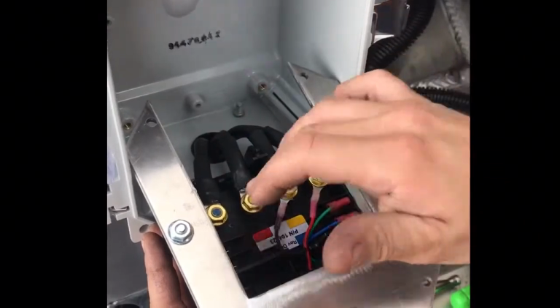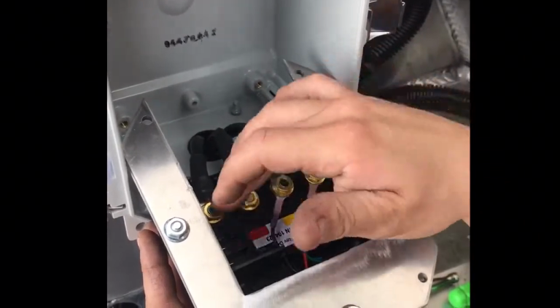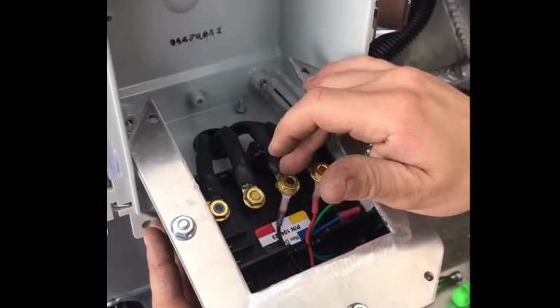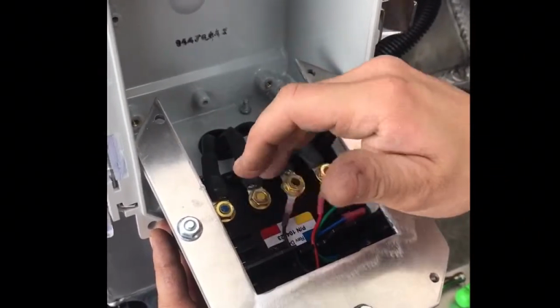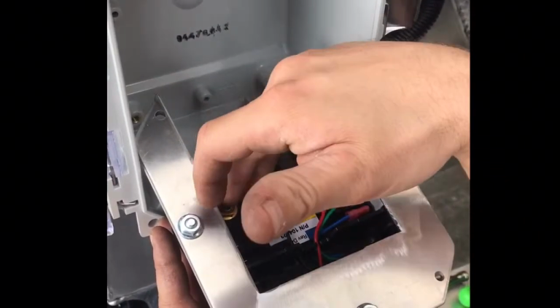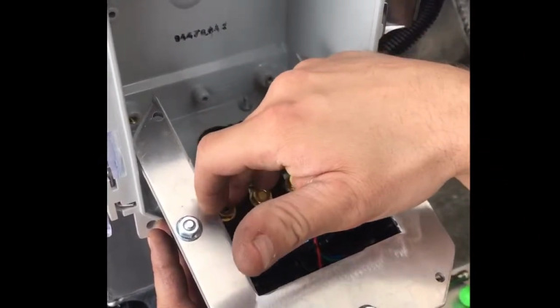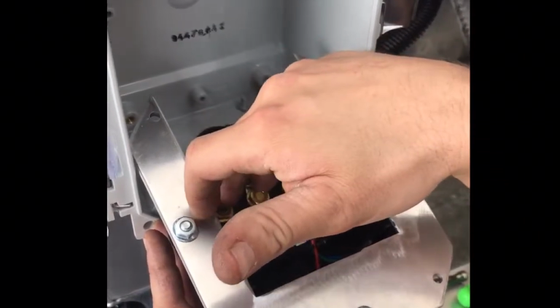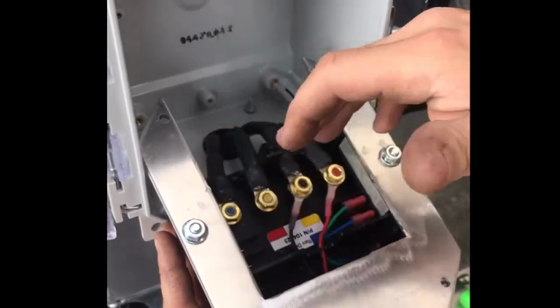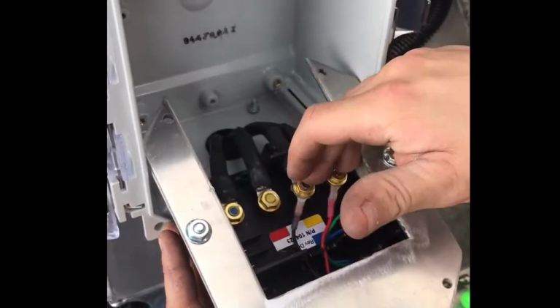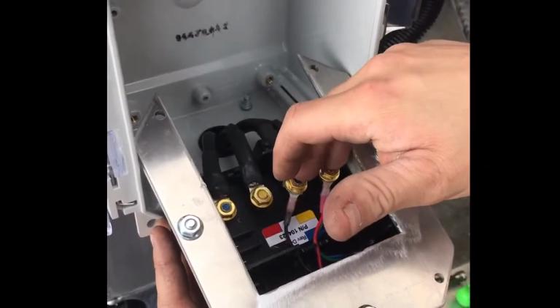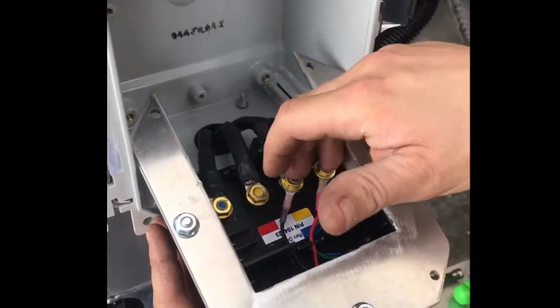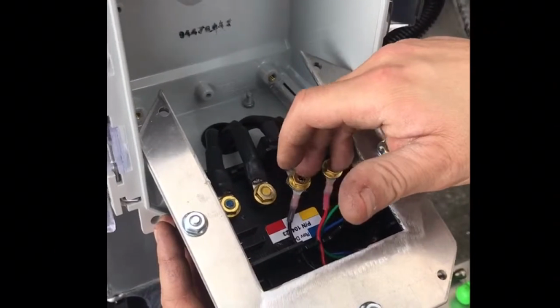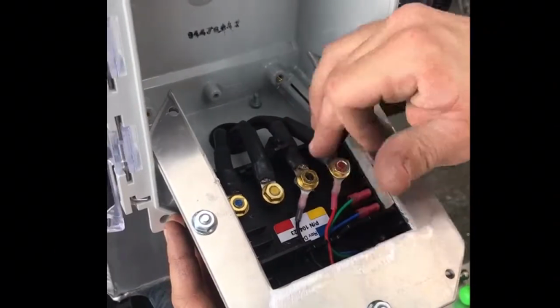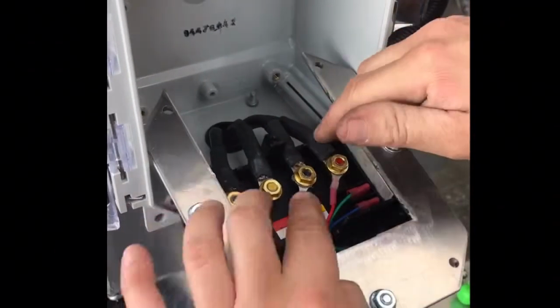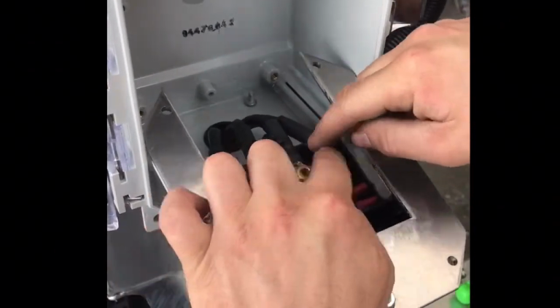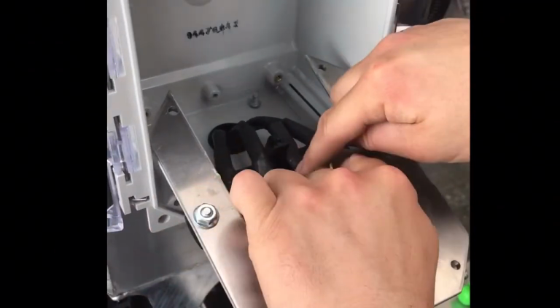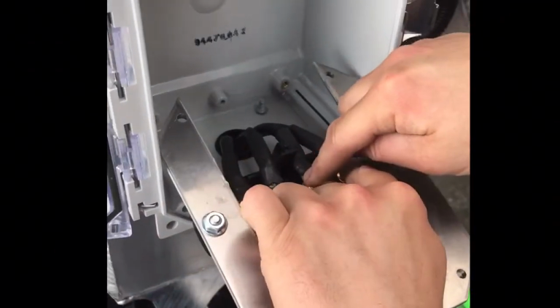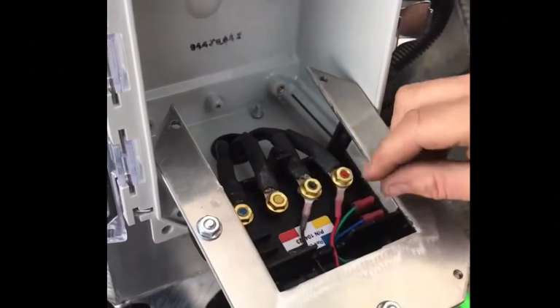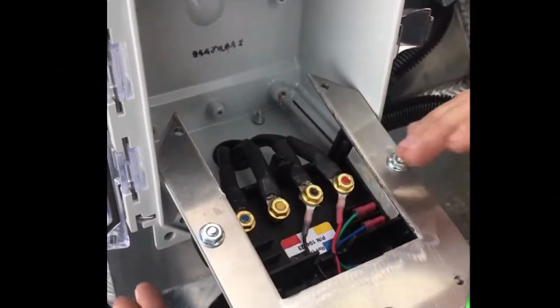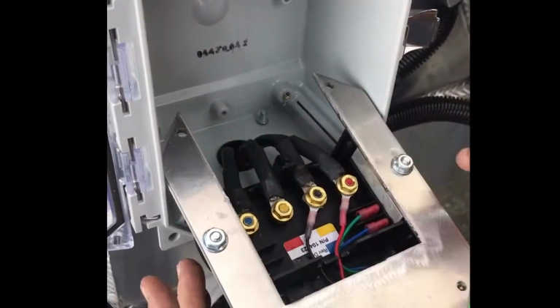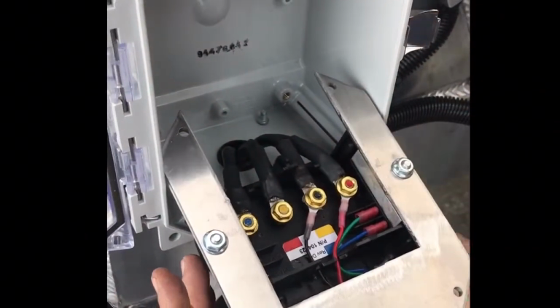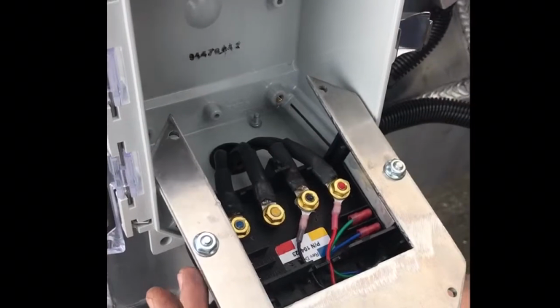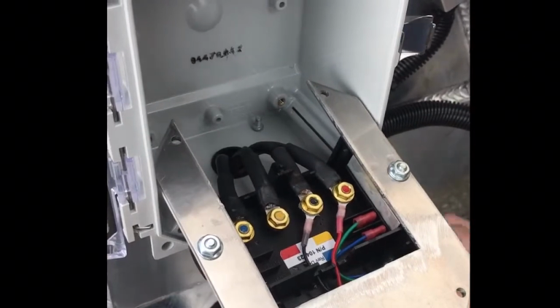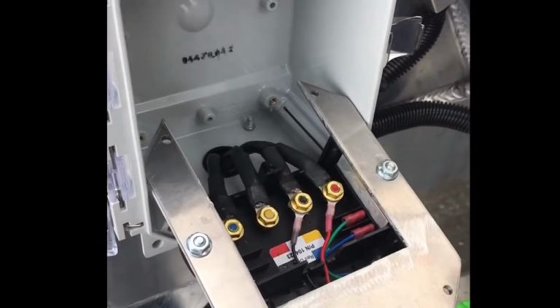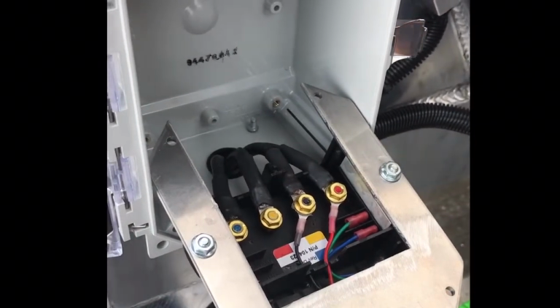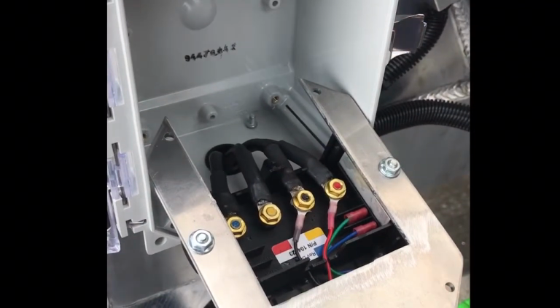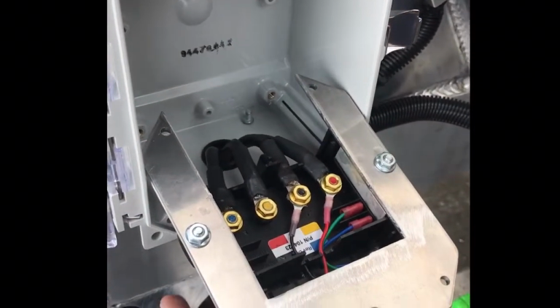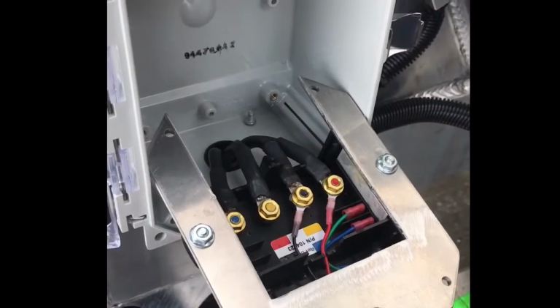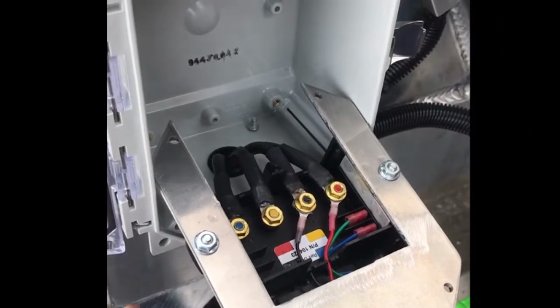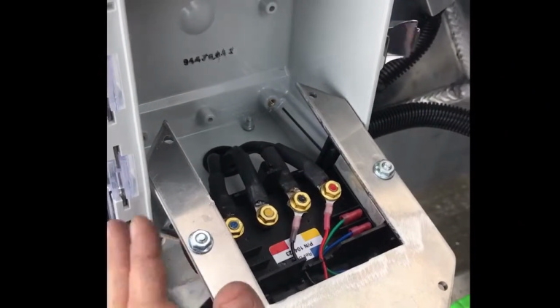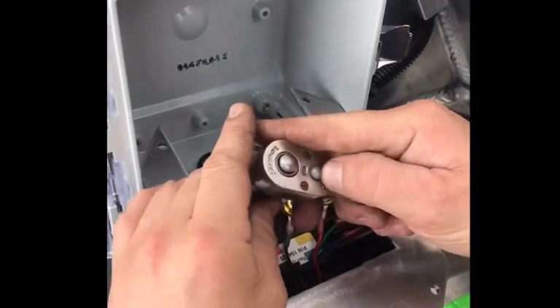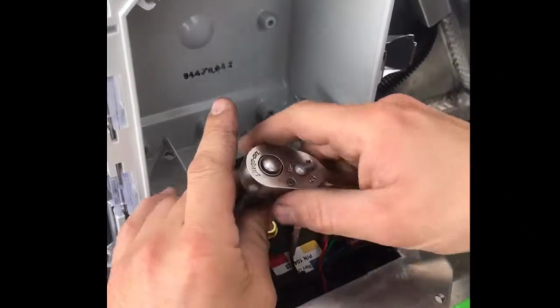It doesn't matter which ones you take off, but you're going to have to take two of them off and touch them over to this side. One way will open it, switch them around and one way will close it. You'll have to listen to the system. But this will bypass it if there is an issue with the RF unit or the relay inside of there.